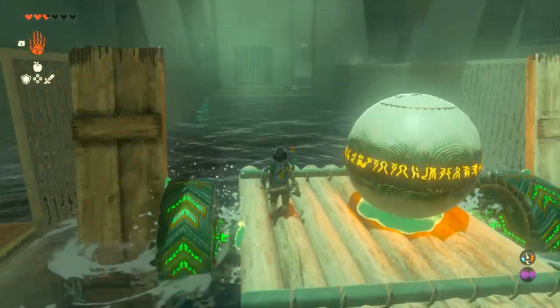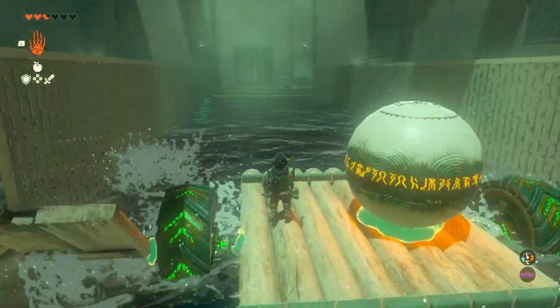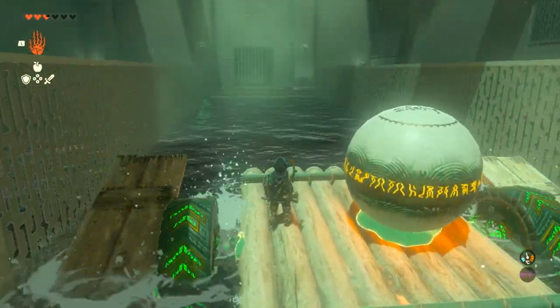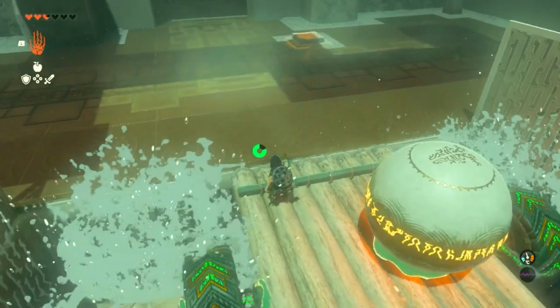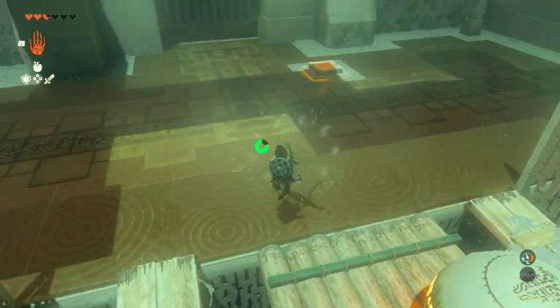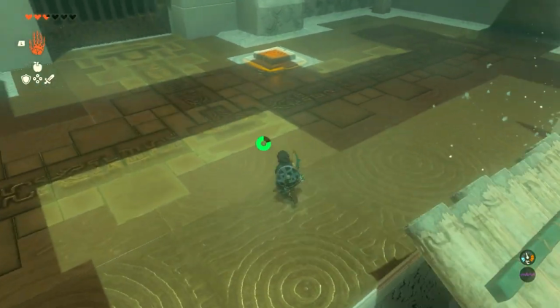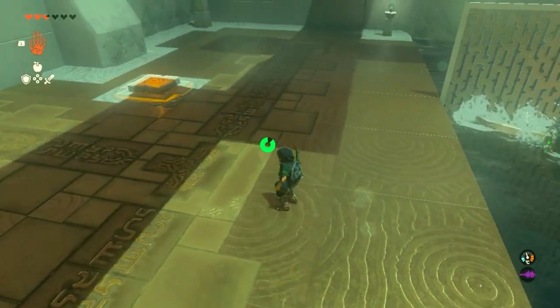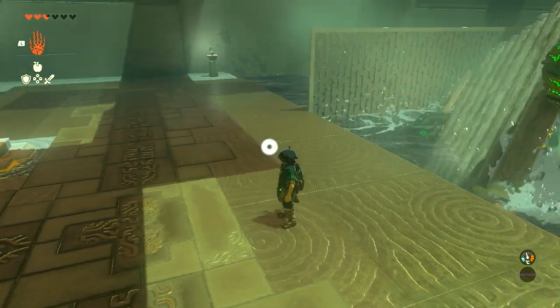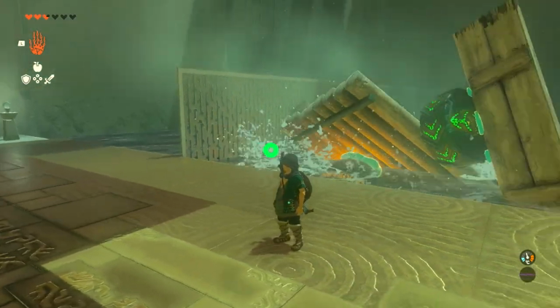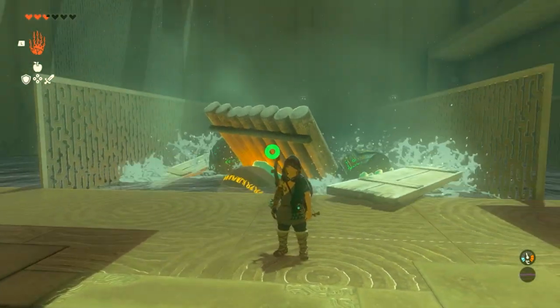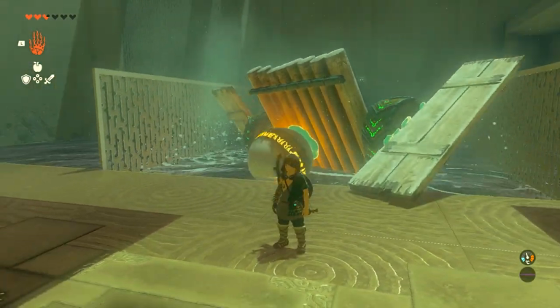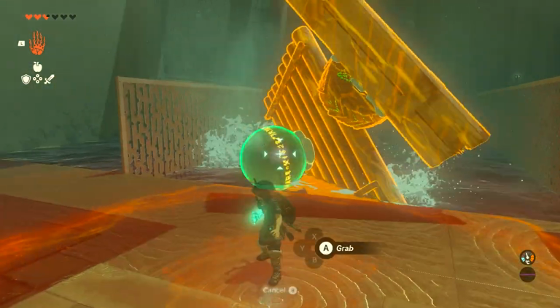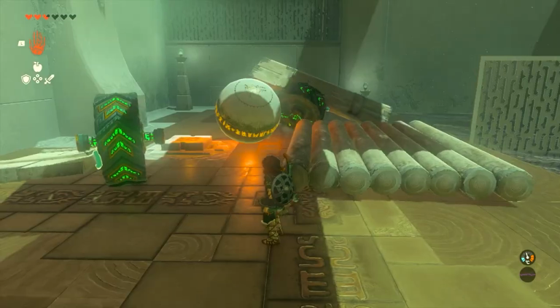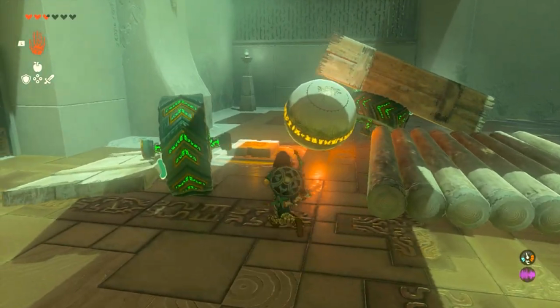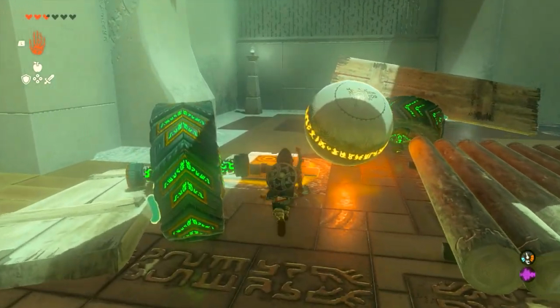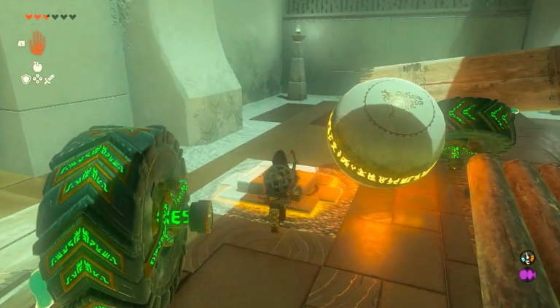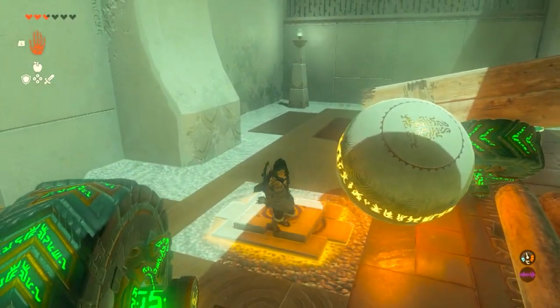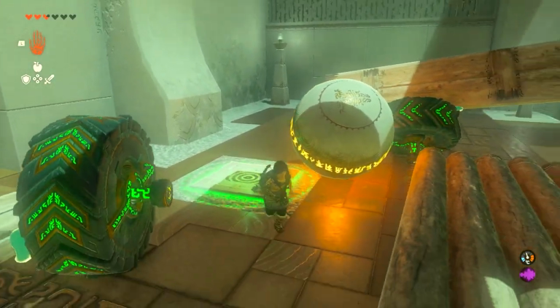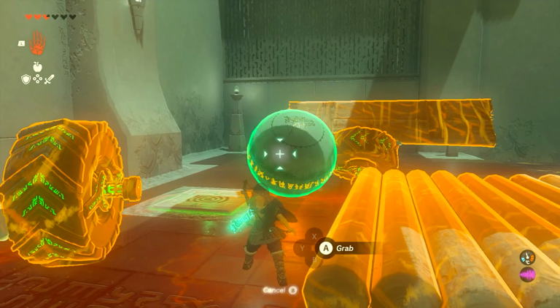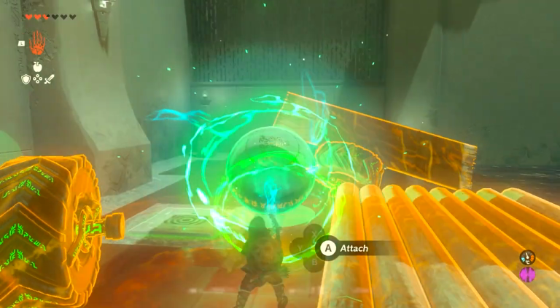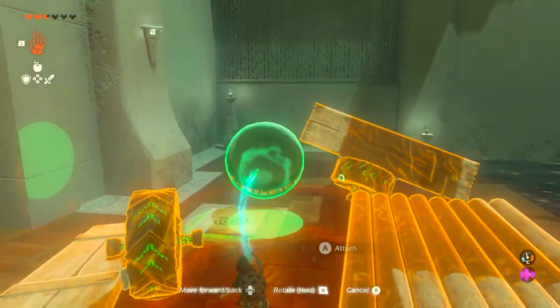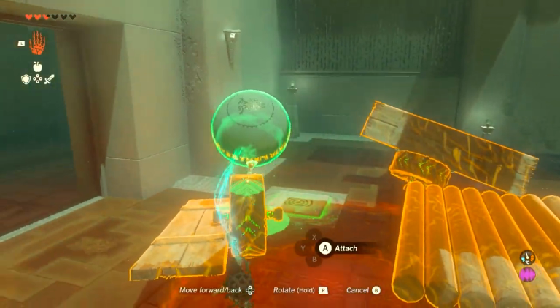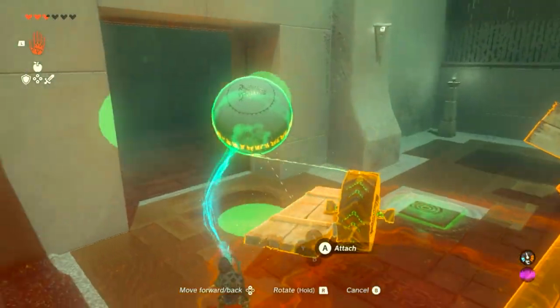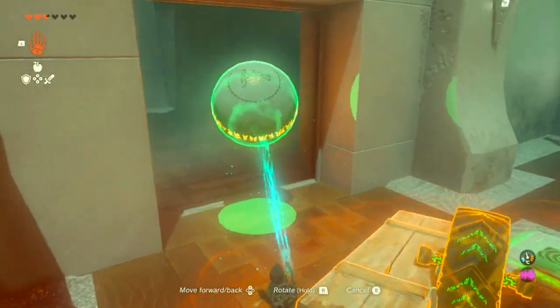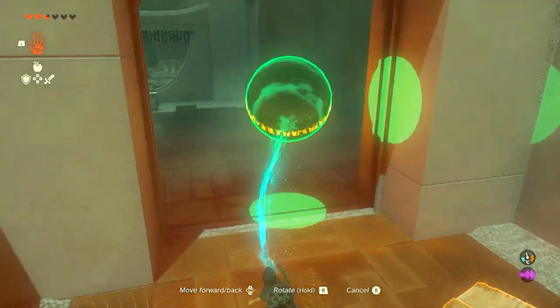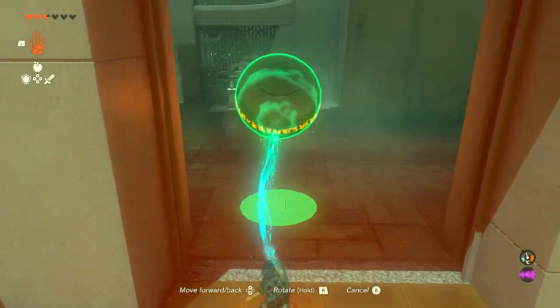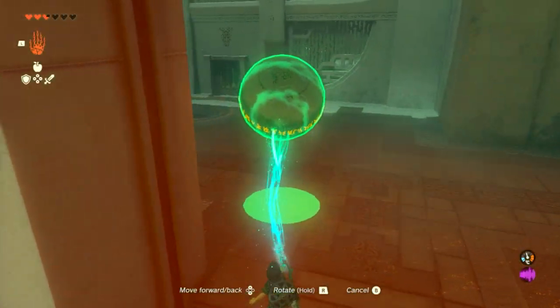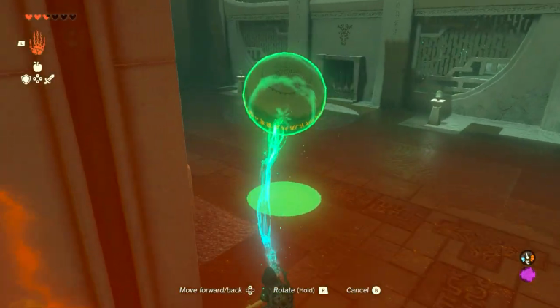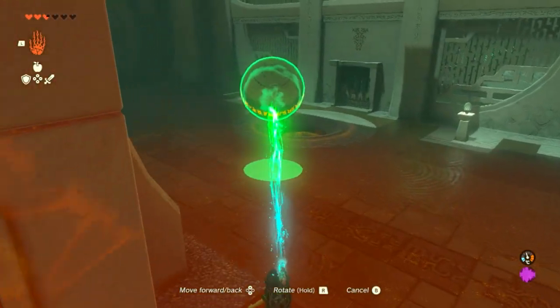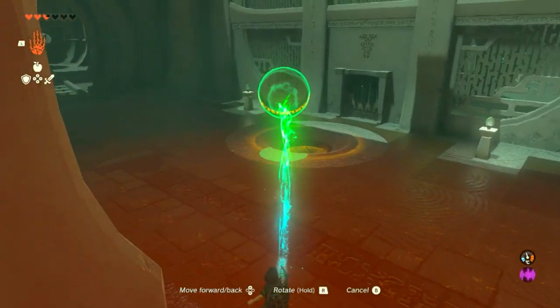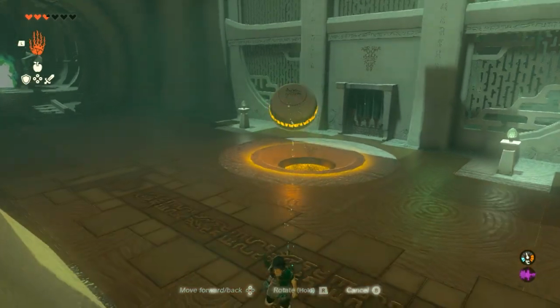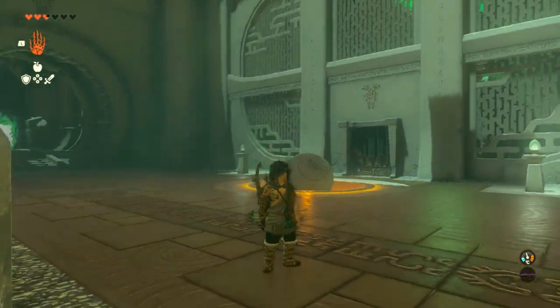It does take a little bit of time — I'm going to skip ahead here. Jump across, grab the ball off of this thing, and step on the button here. Then you can take the ball to the final hole. This will allow you to complete the shrine. I hope you guys enjoyed this video, and thank you so much for watching.